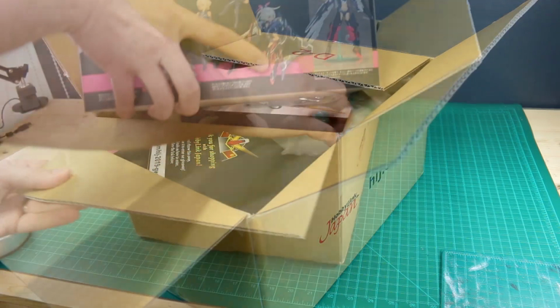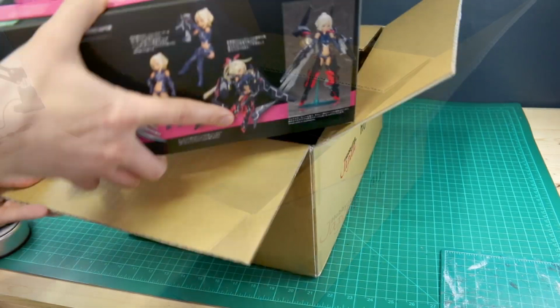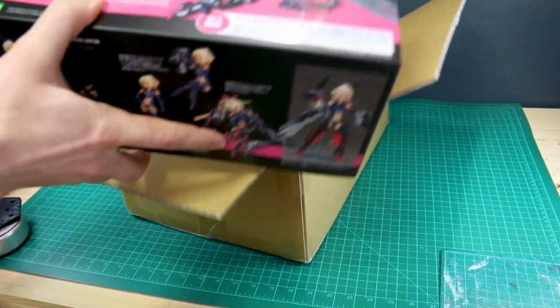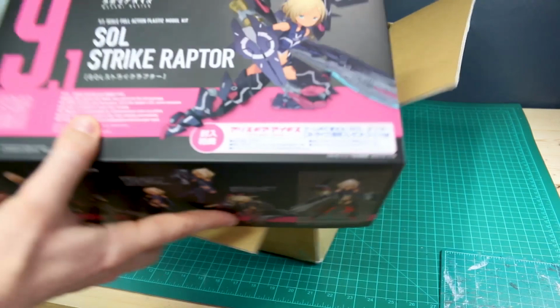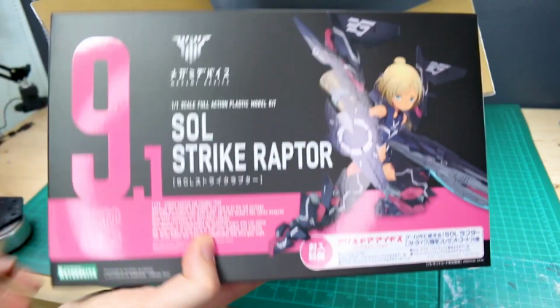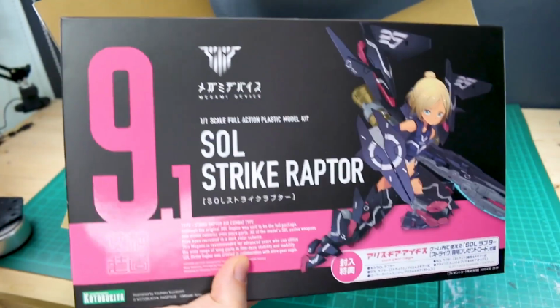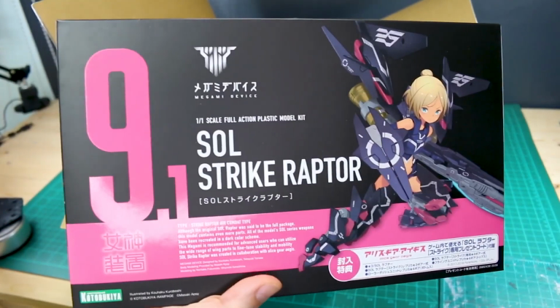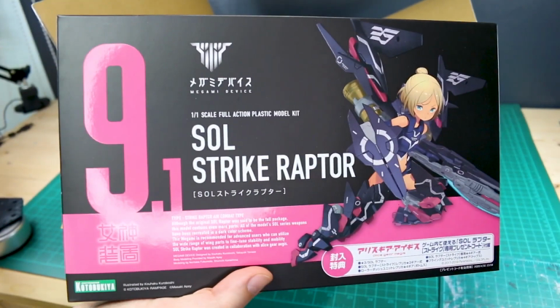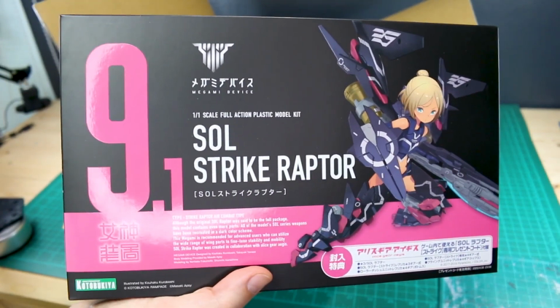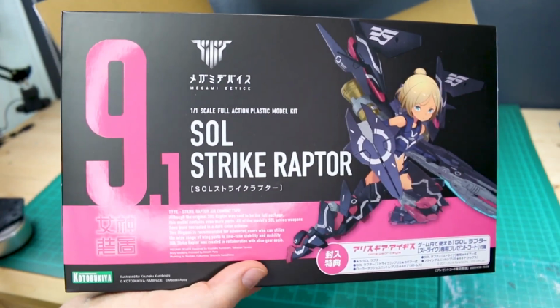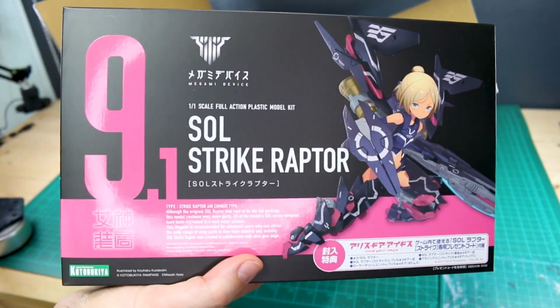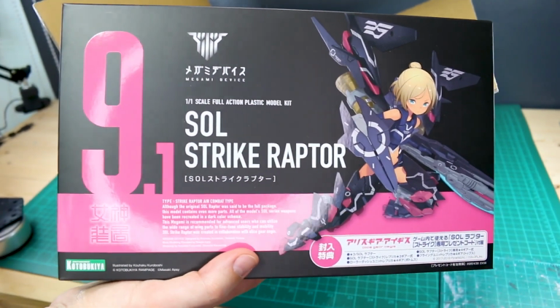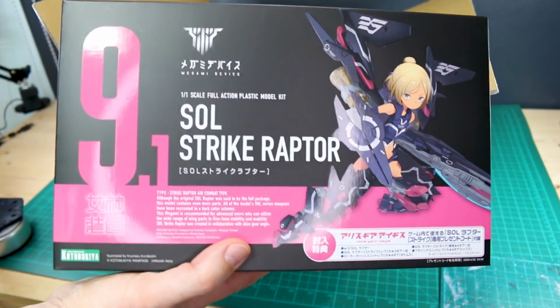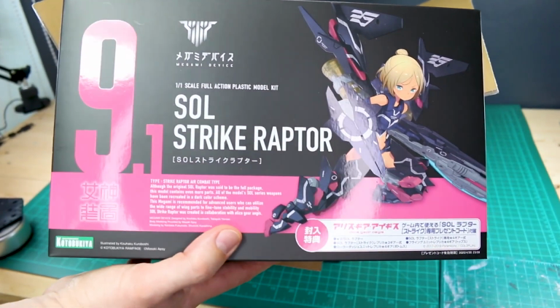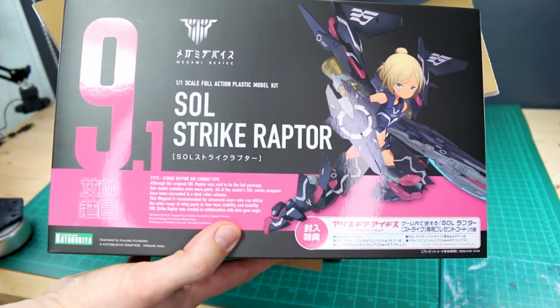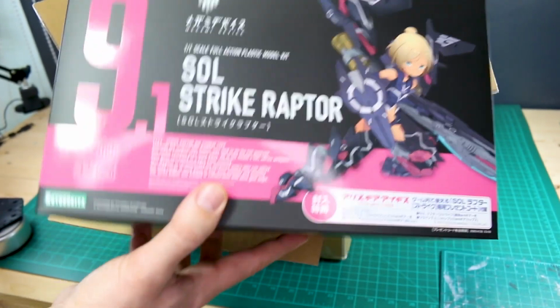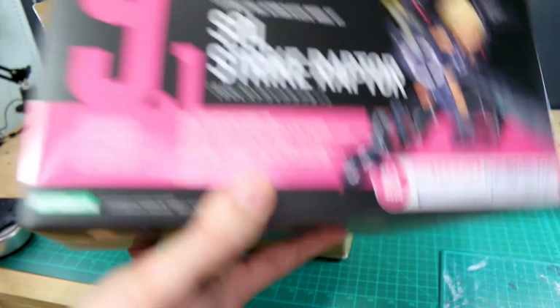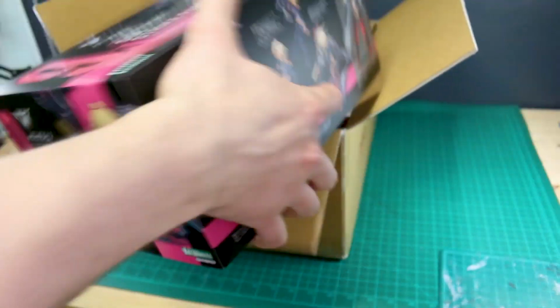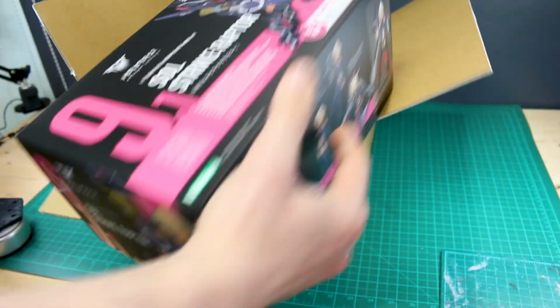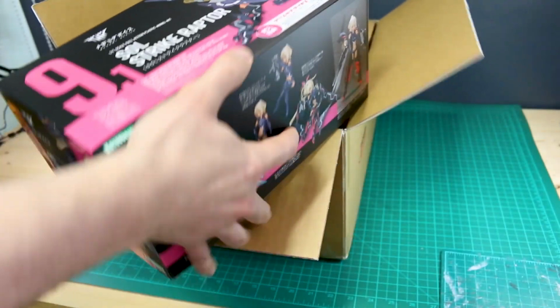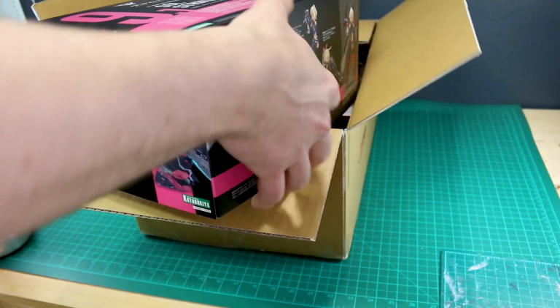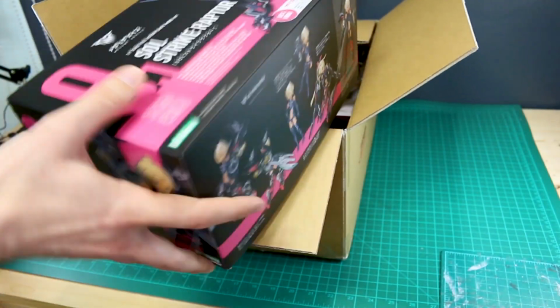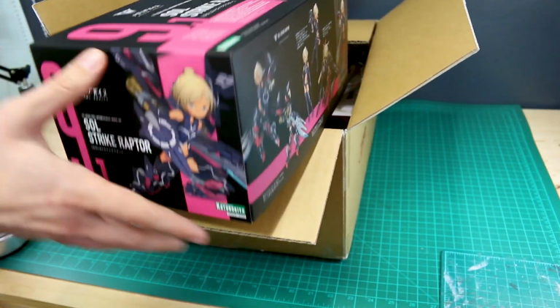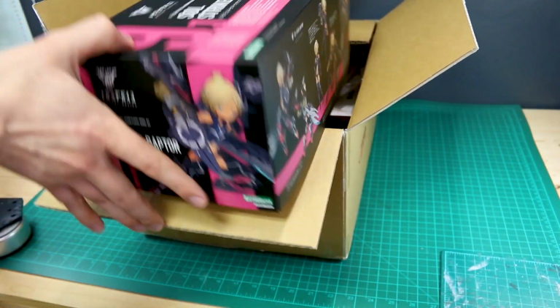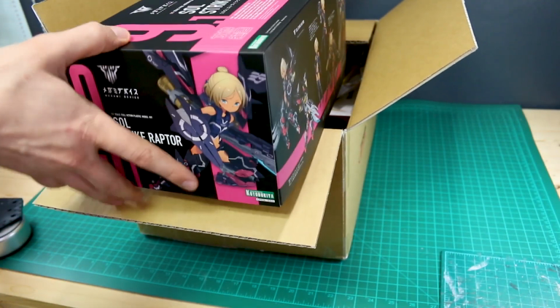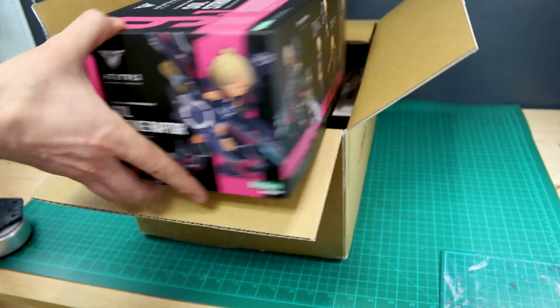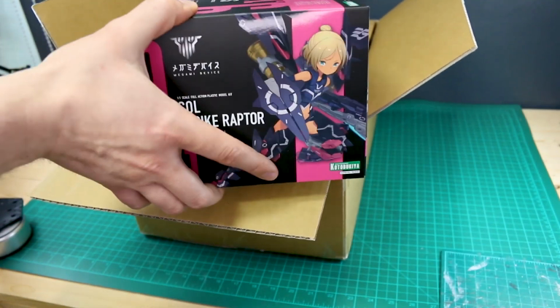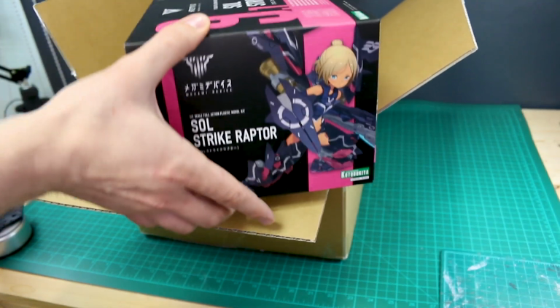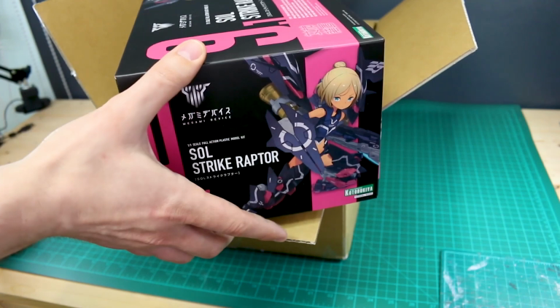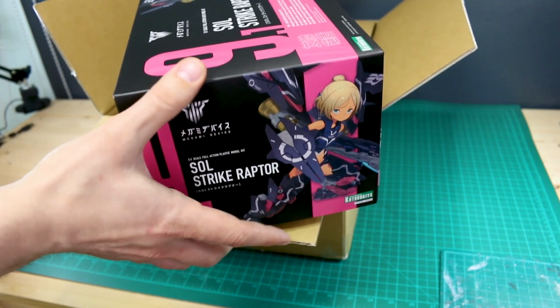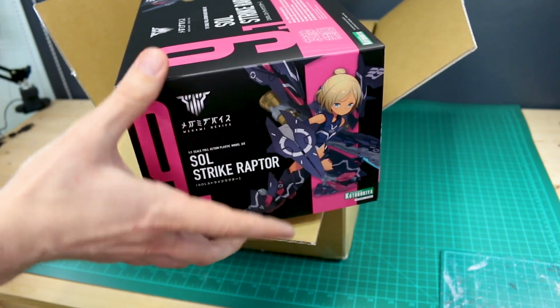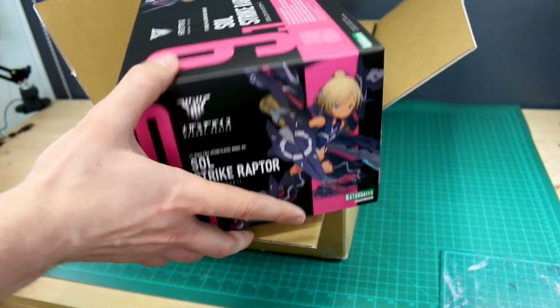The first thing in here is the new Soul Strike Raptor — a new version of the Raptor, pretty cool. I need to build and review the first one for you guys first, and then we'll take a look at this one as well. It's just a little bit of a different version of that.